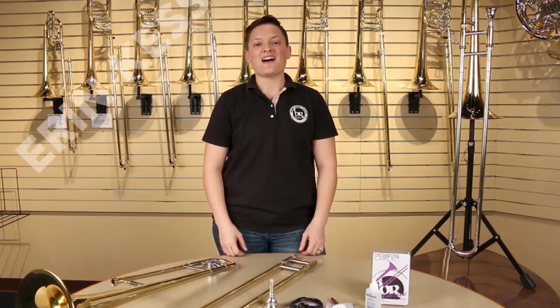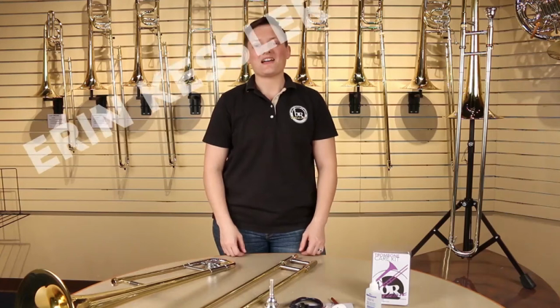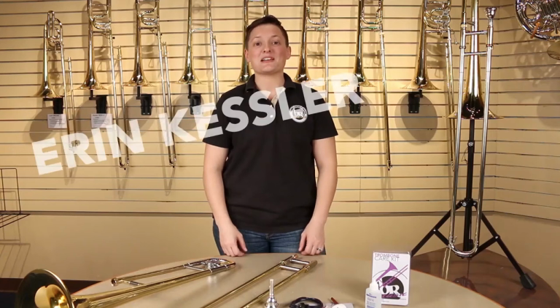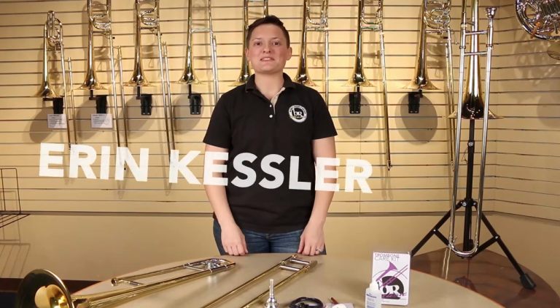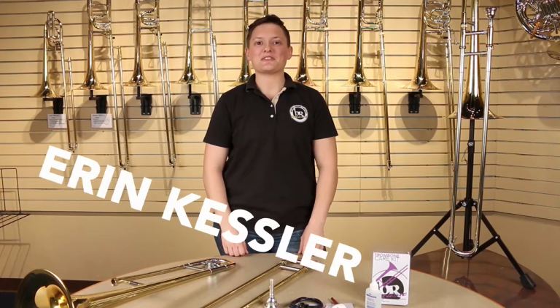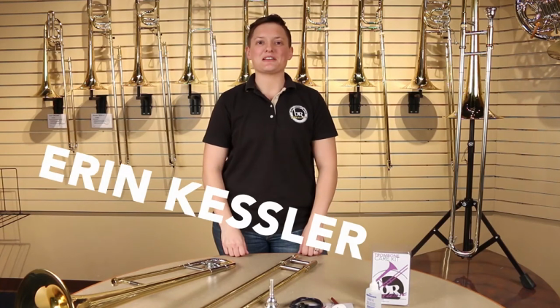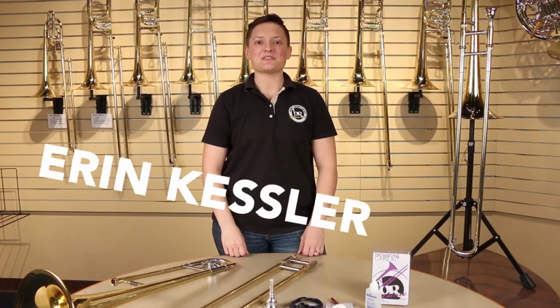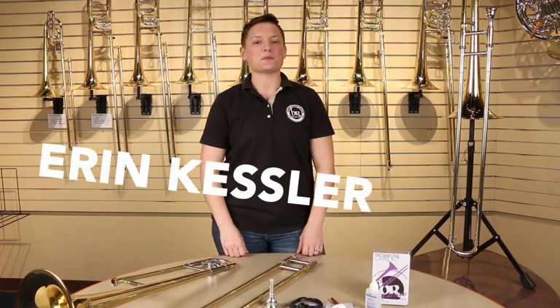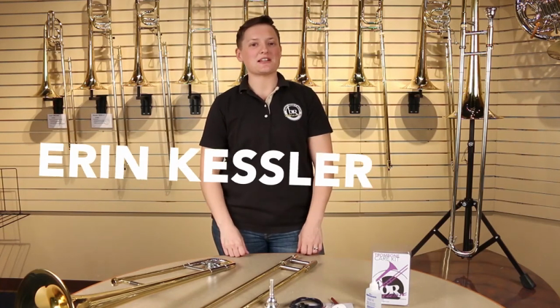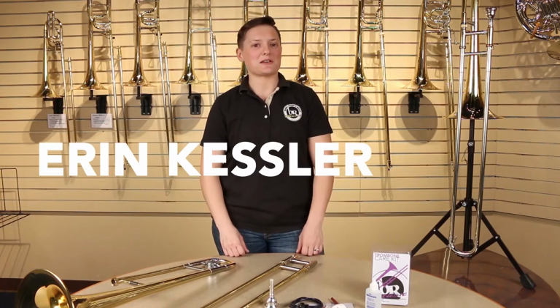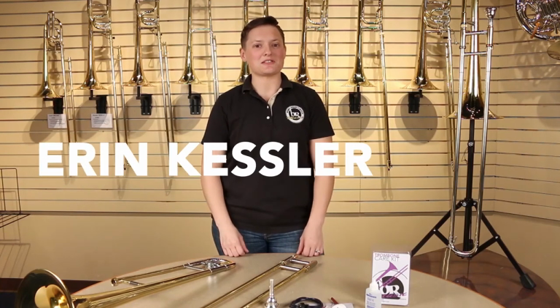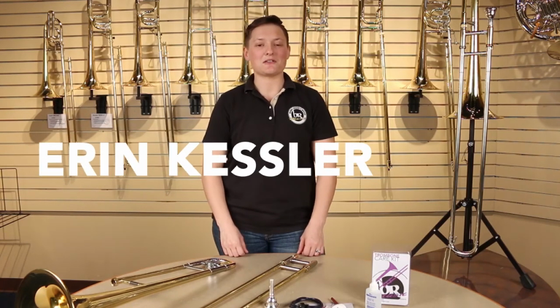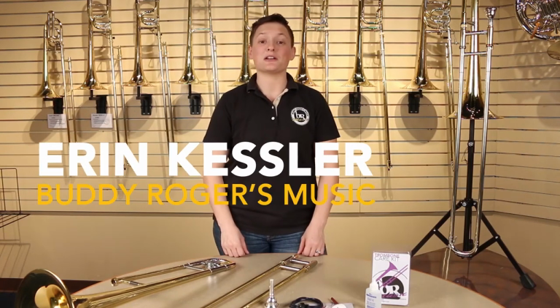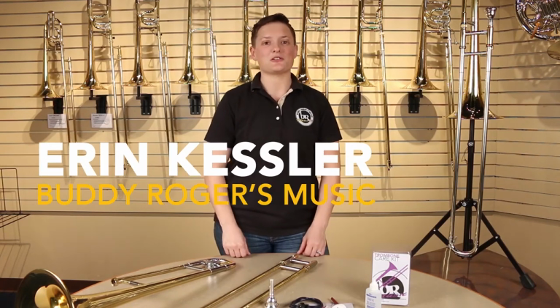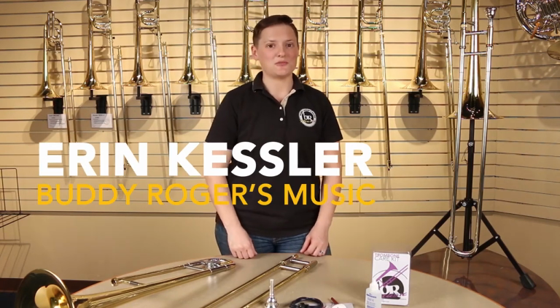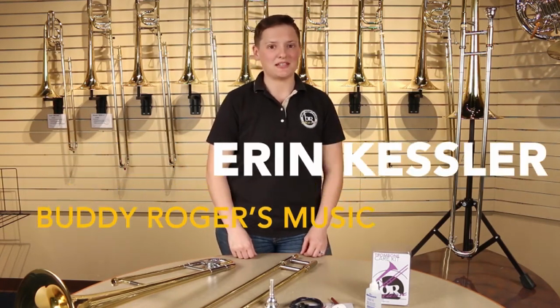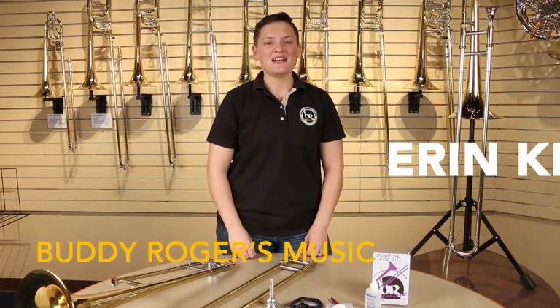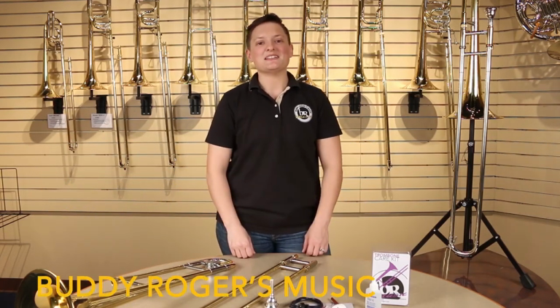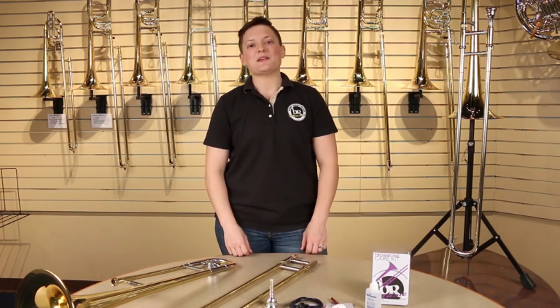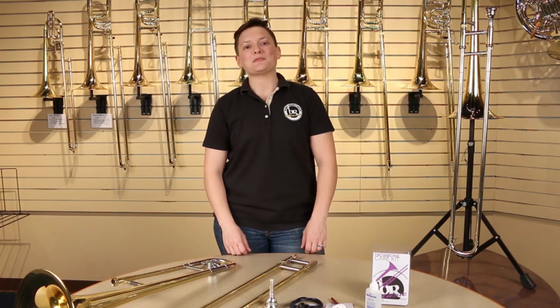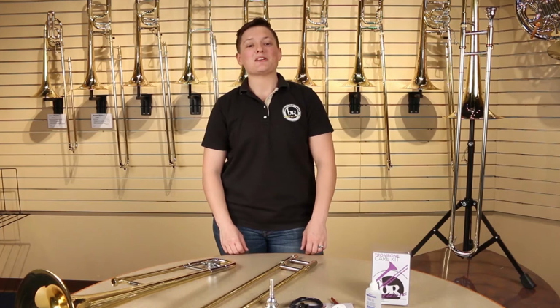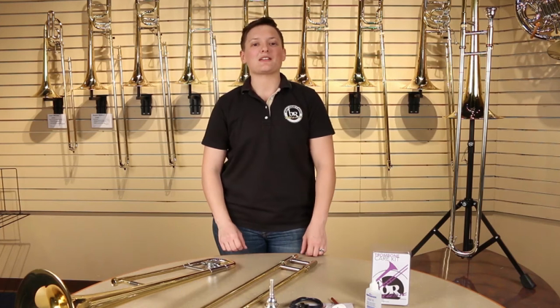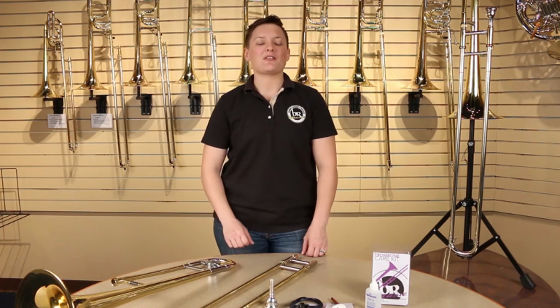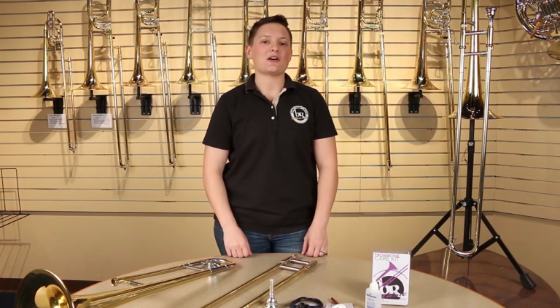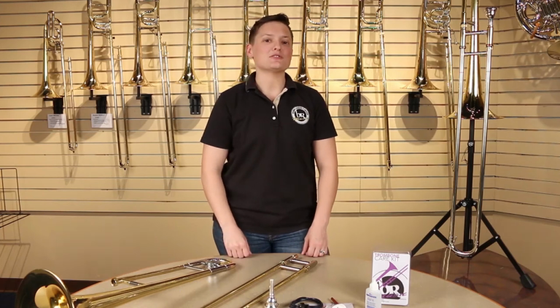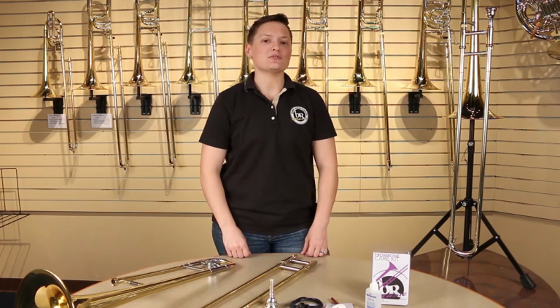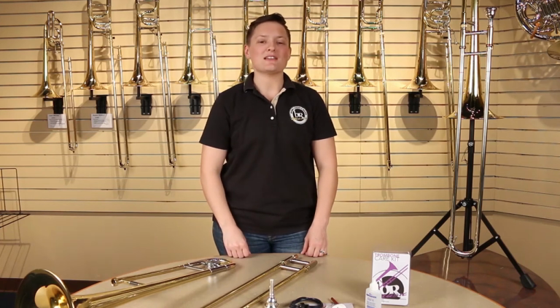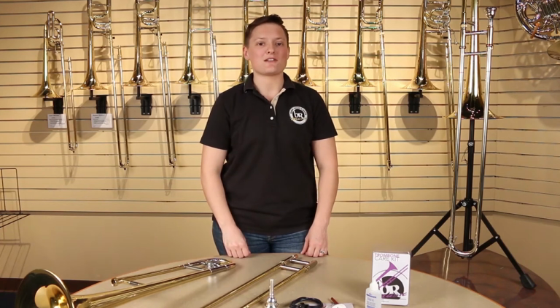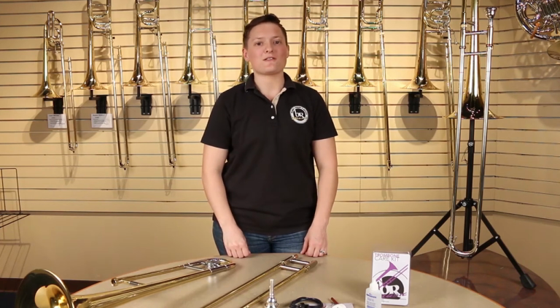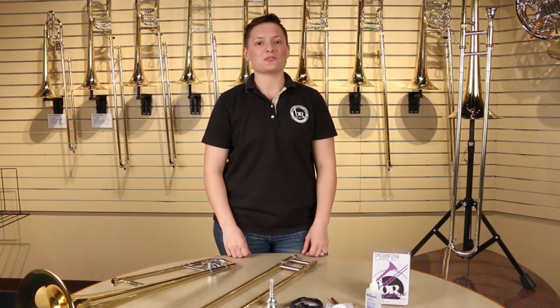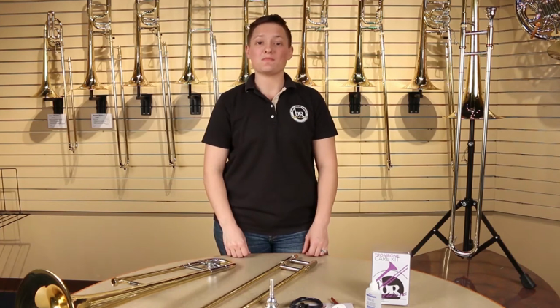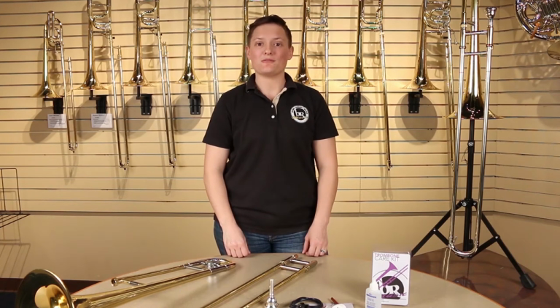Hi, my name is Erin Kessler and I'm a Brass Specialist here at Buddy Rogers Music. Today we're going to be talking about how to take care of your trombone.